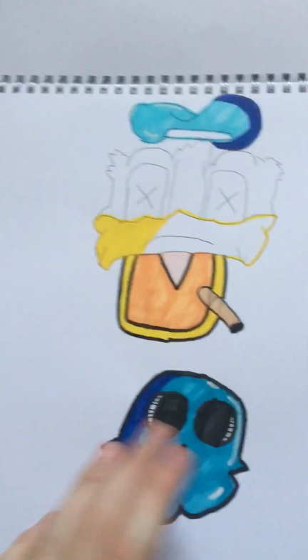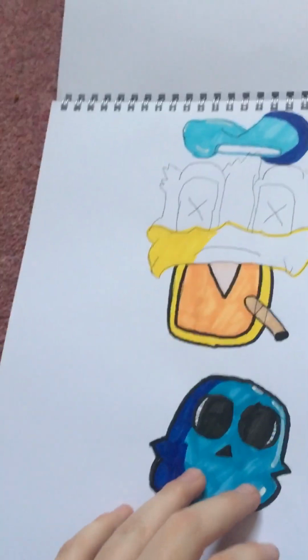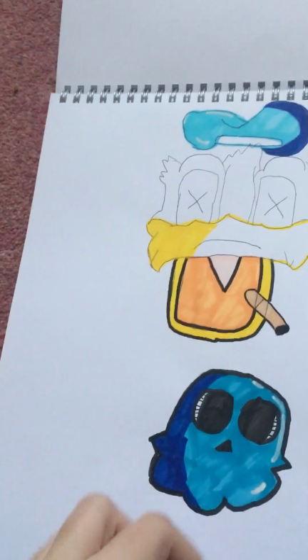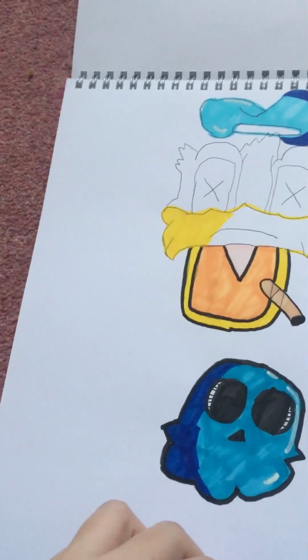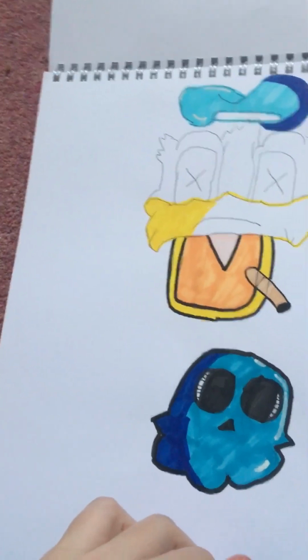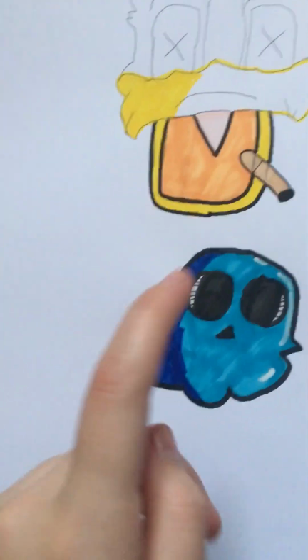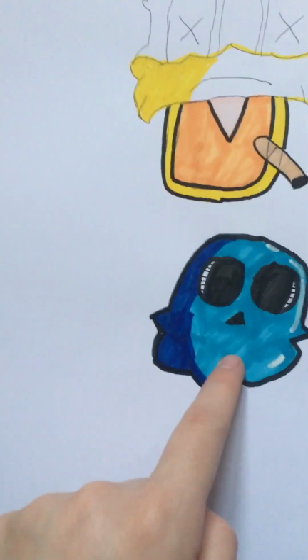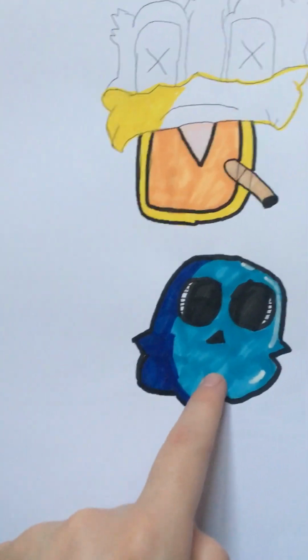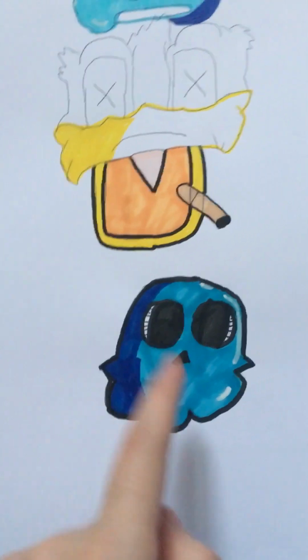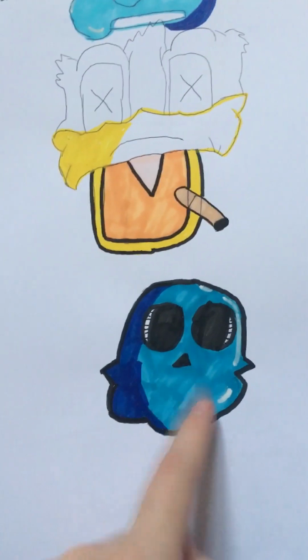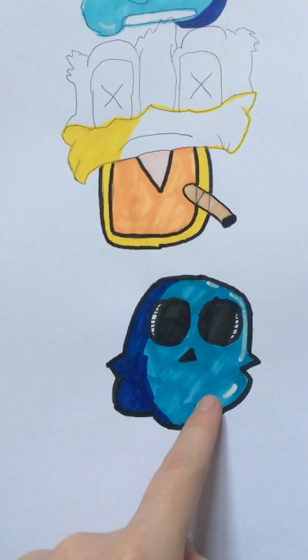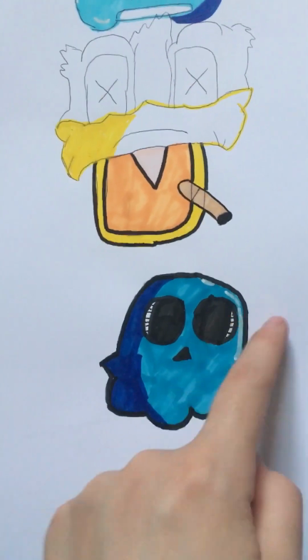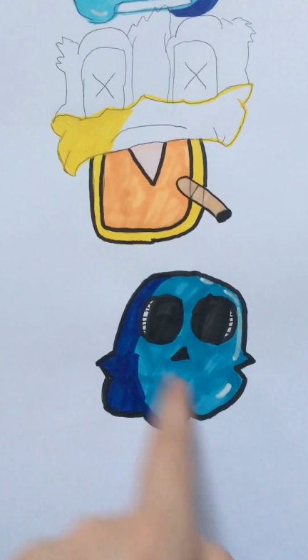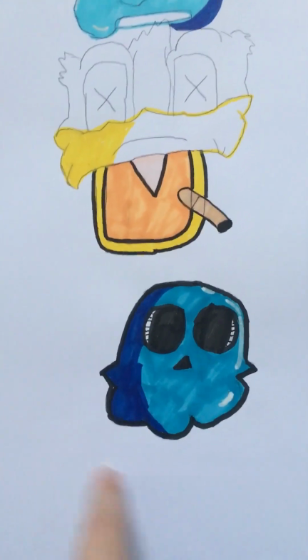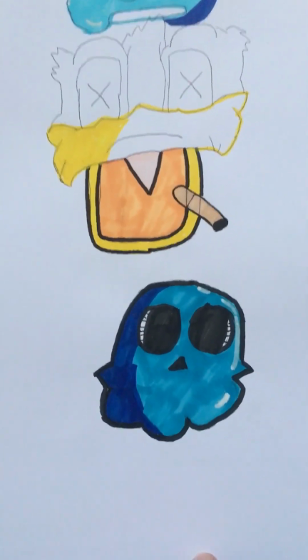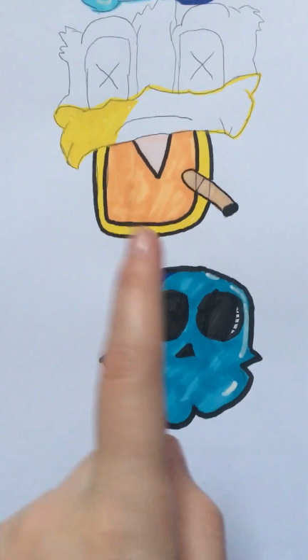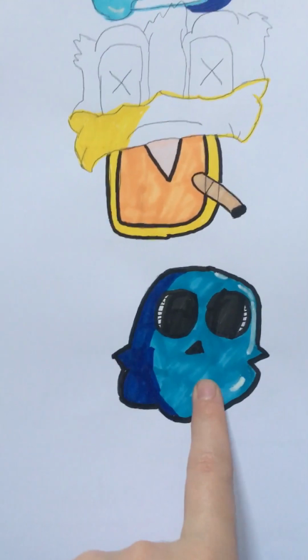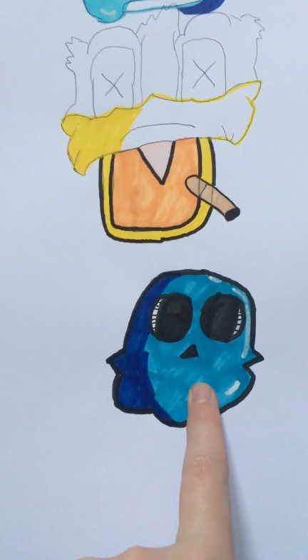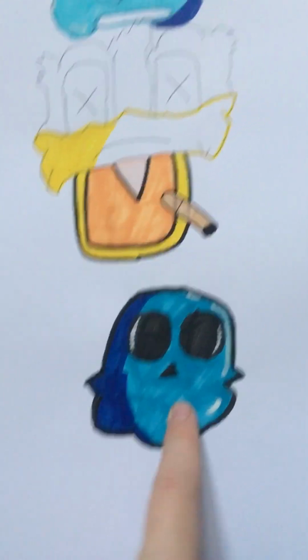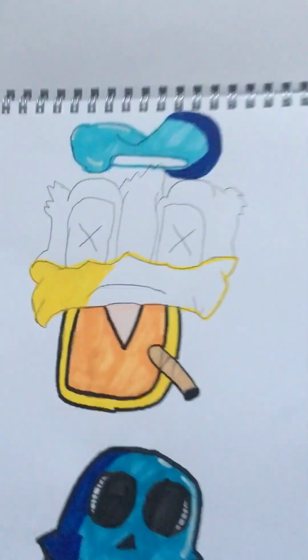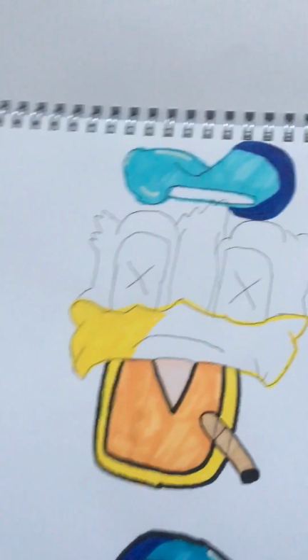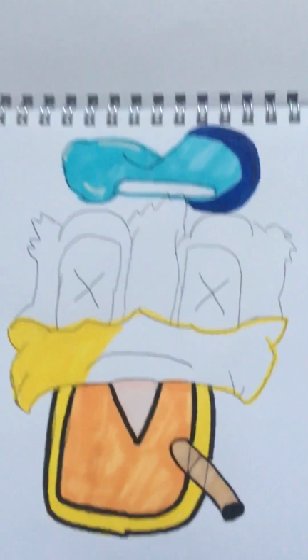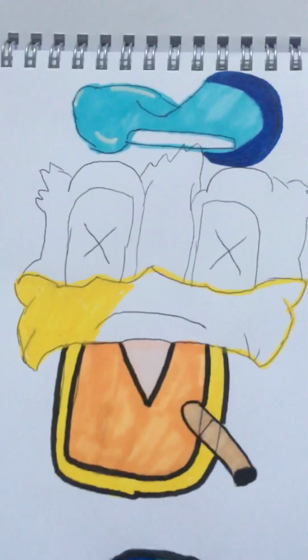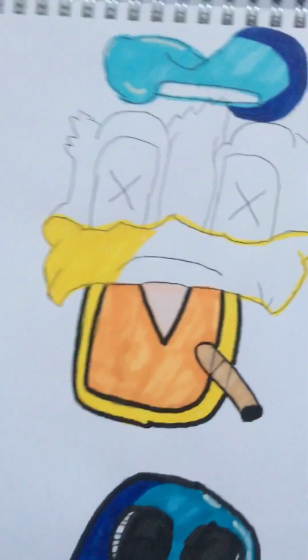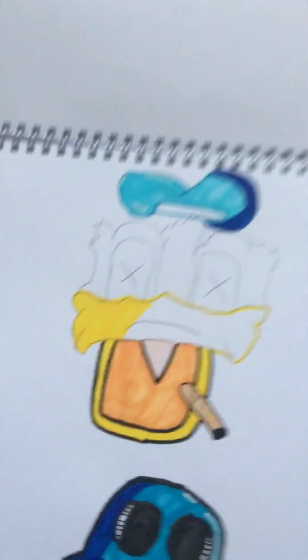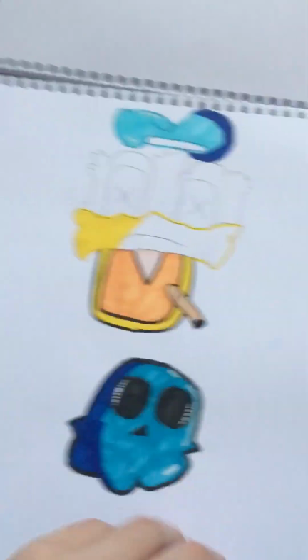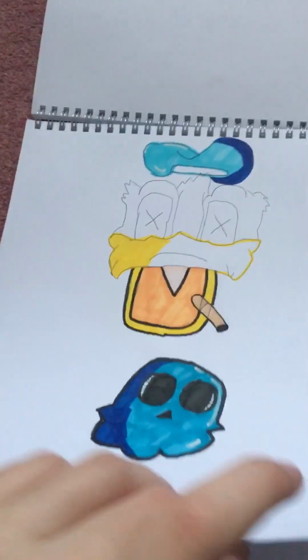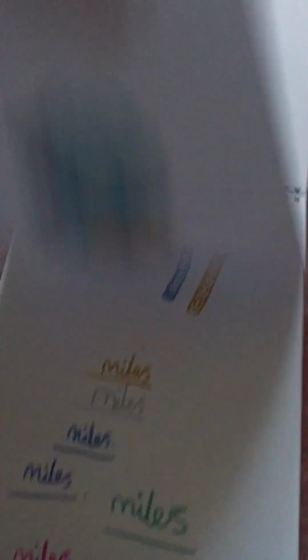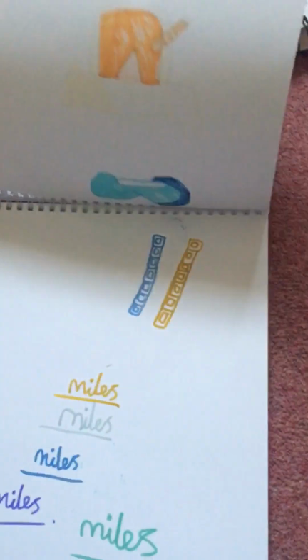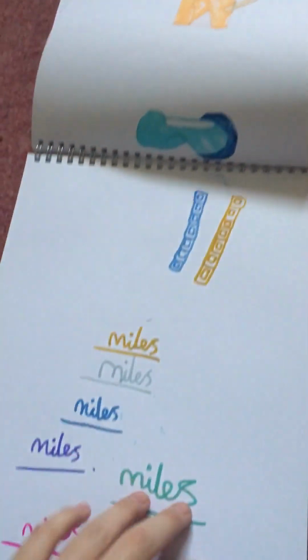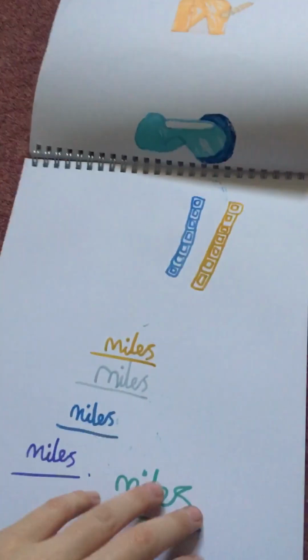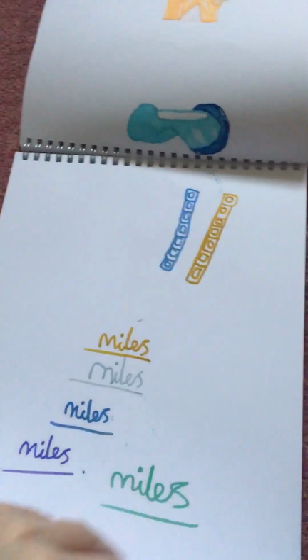I didn't finish coloring this one. I saw him do a video on how to do shading and highlighting, so I gave it a try — looks decent. I've been practicing that.